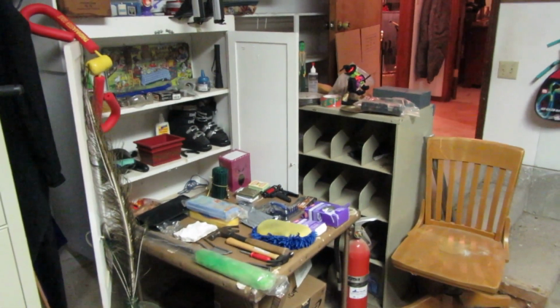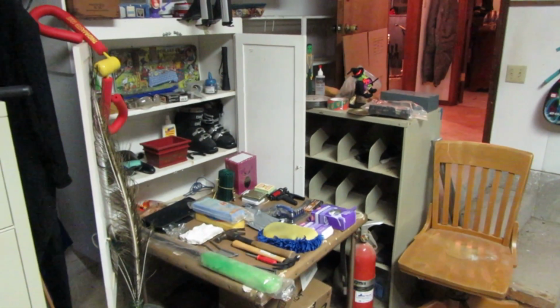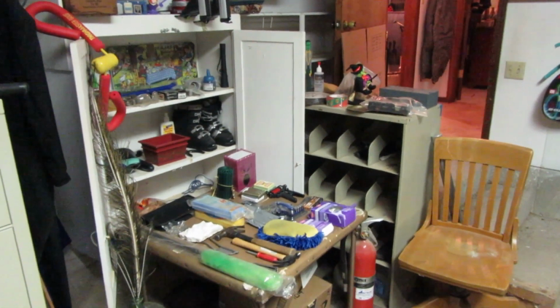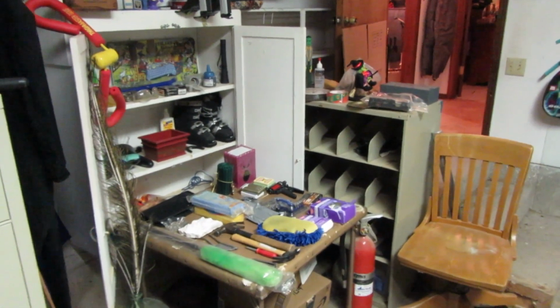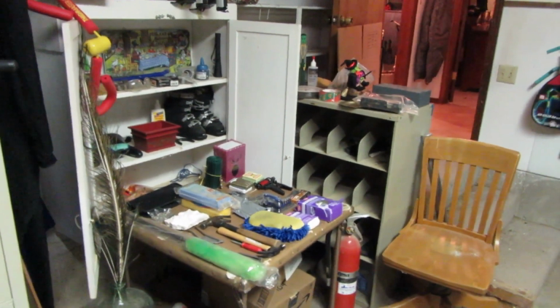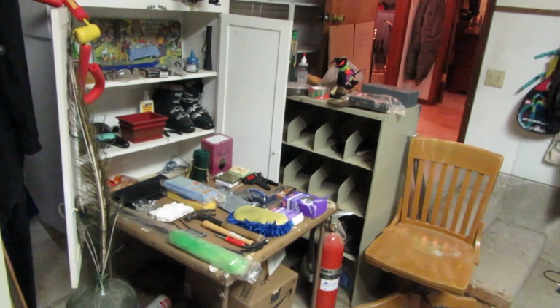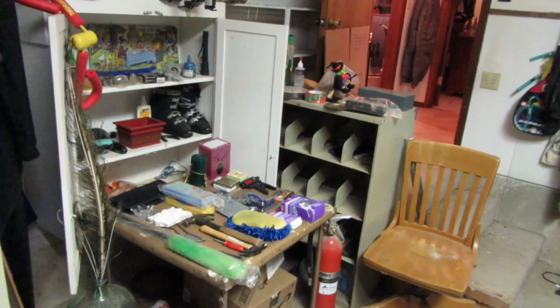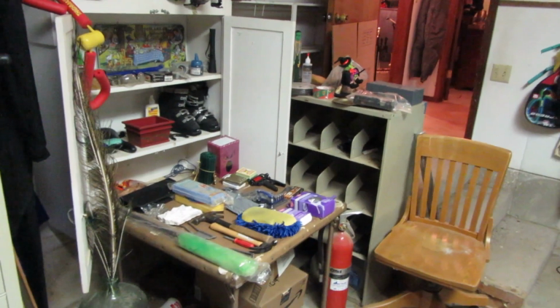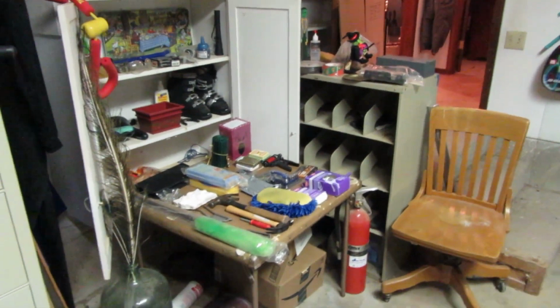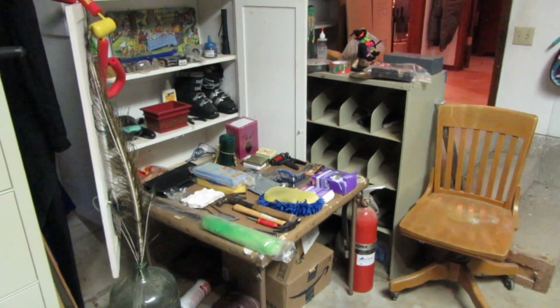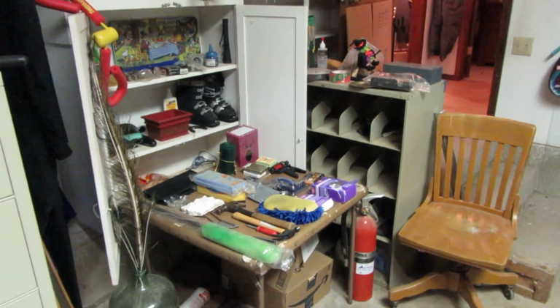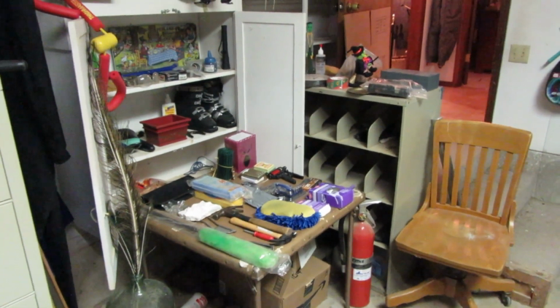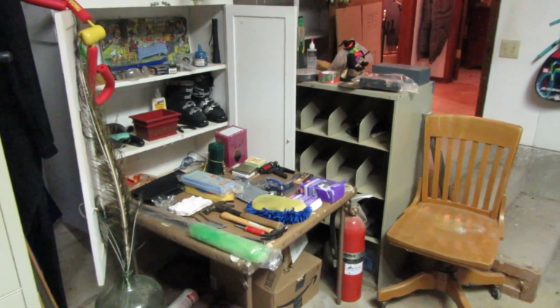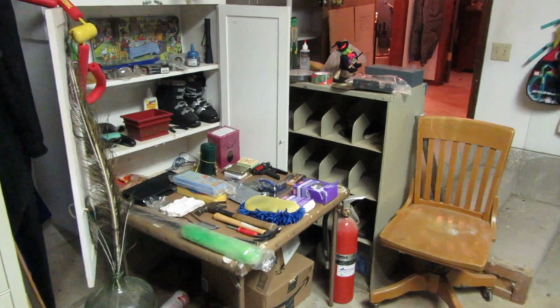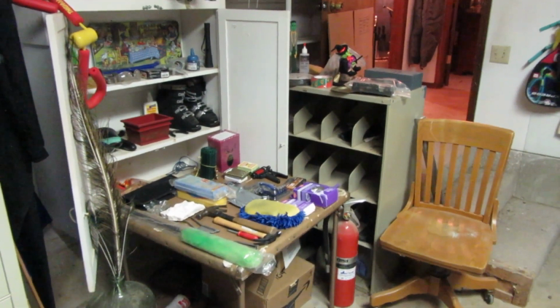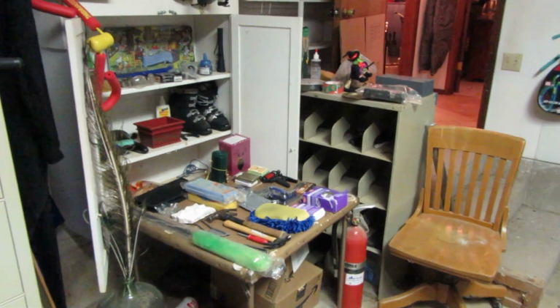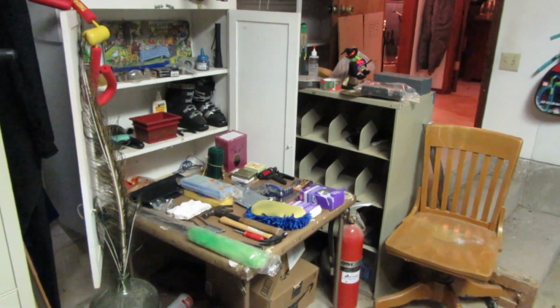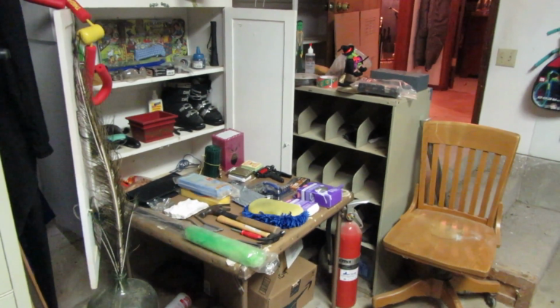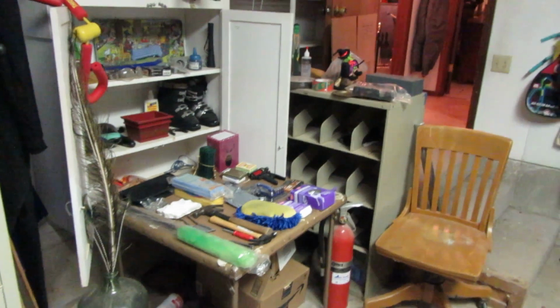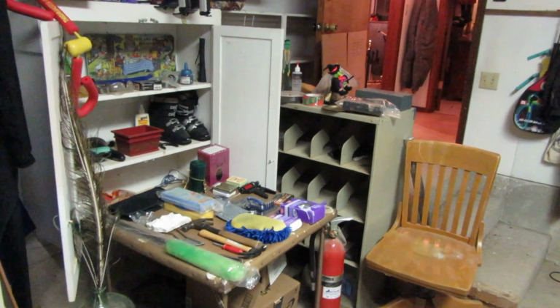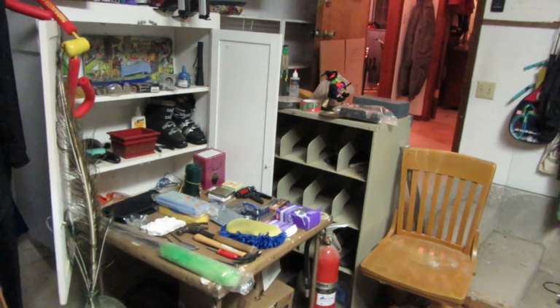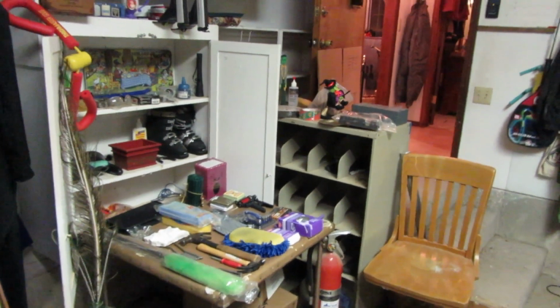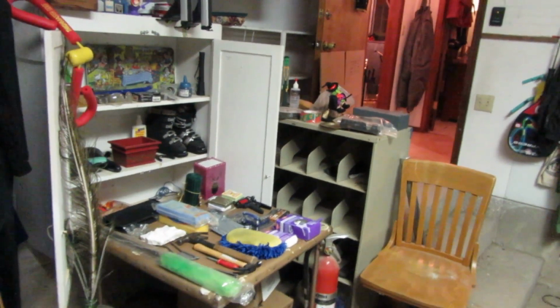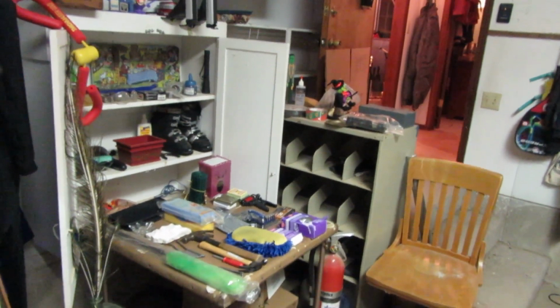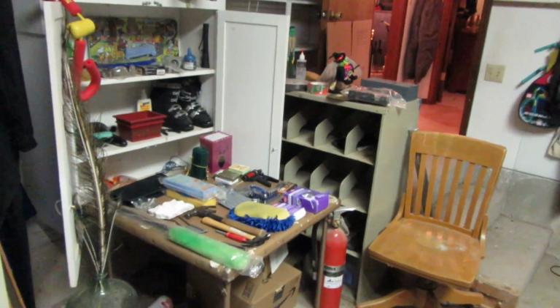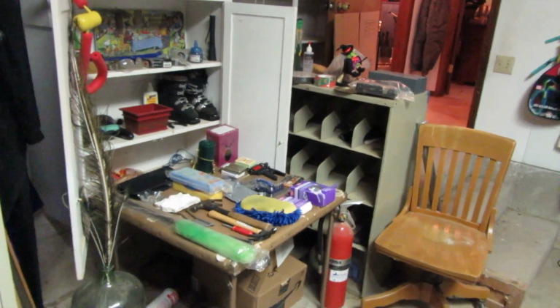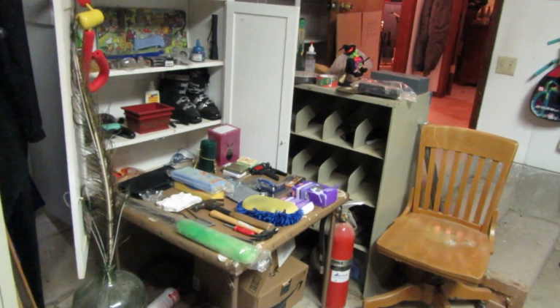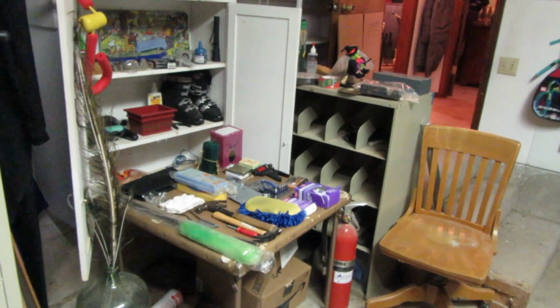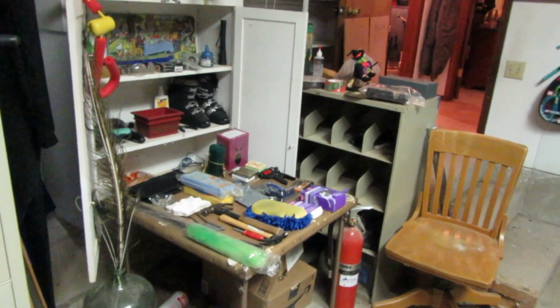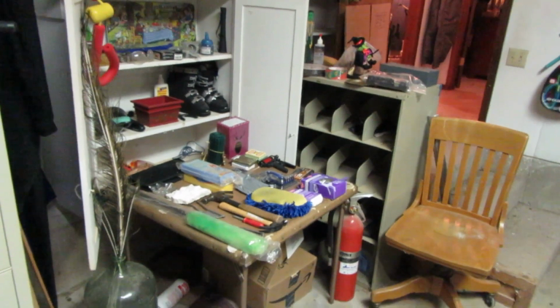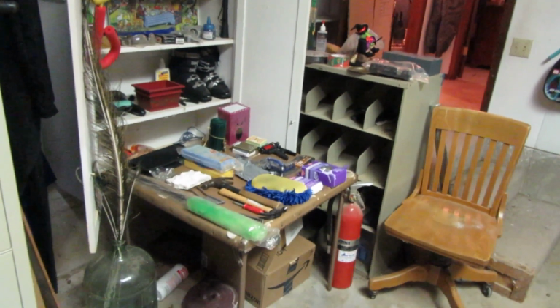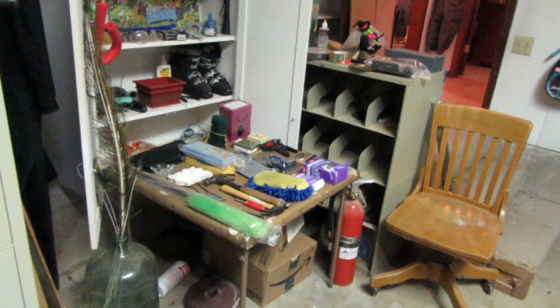Welcome to our estate sale preview this week. We're in Edmond, Oklahoma, right off of Bryant and 15th Street — kind of a fun little house. The house is also for sale, so there's information on the house at the sale. We are going to start in the garage this time.